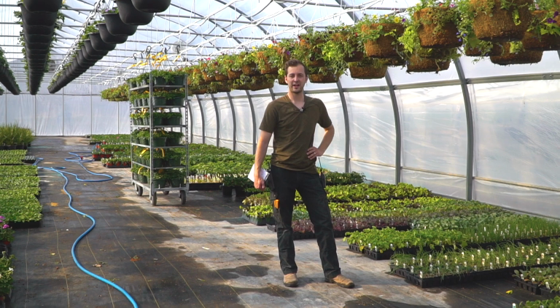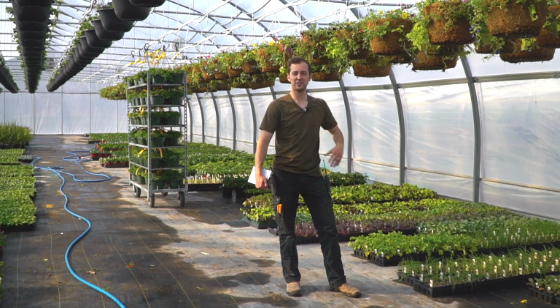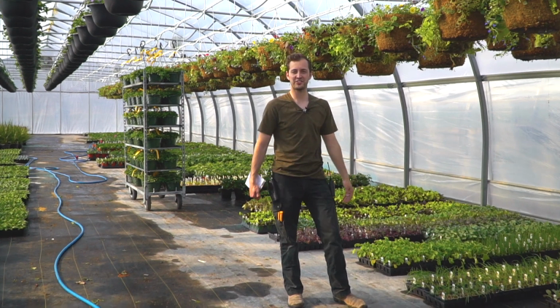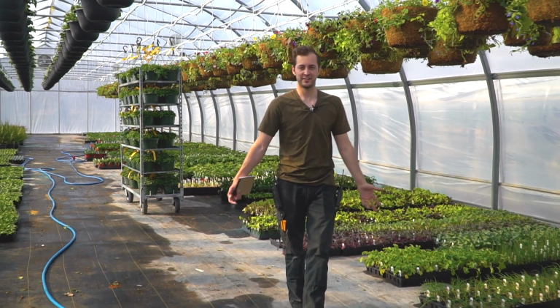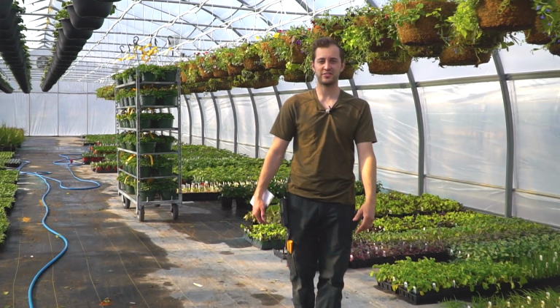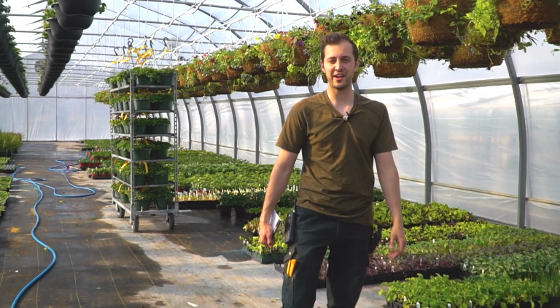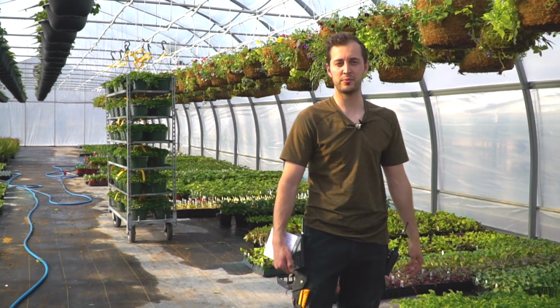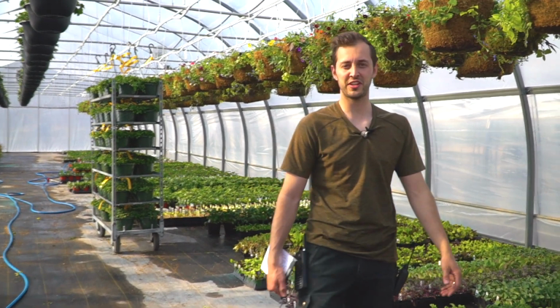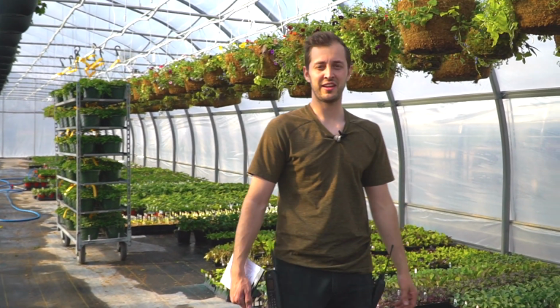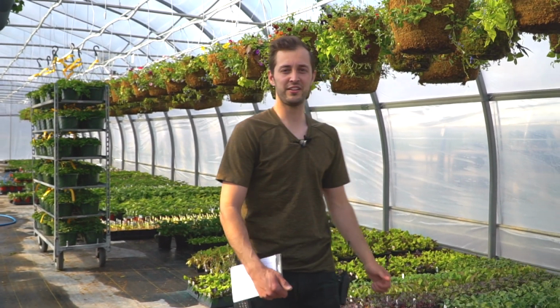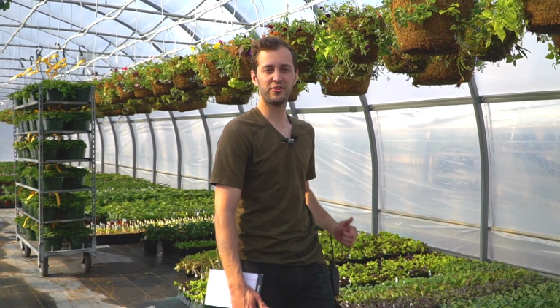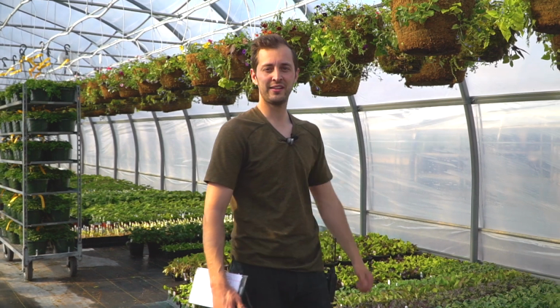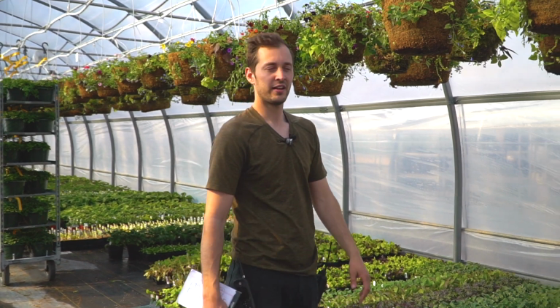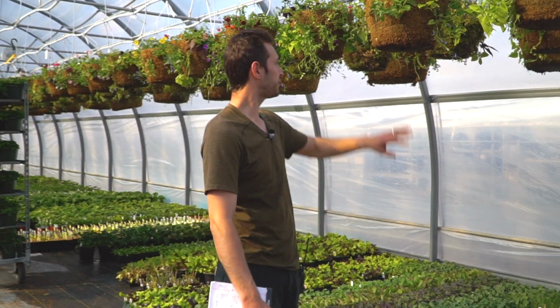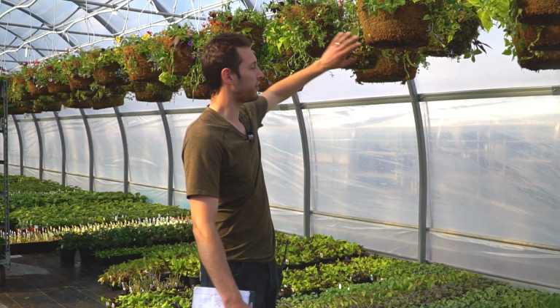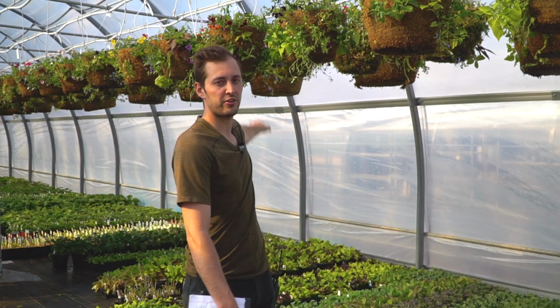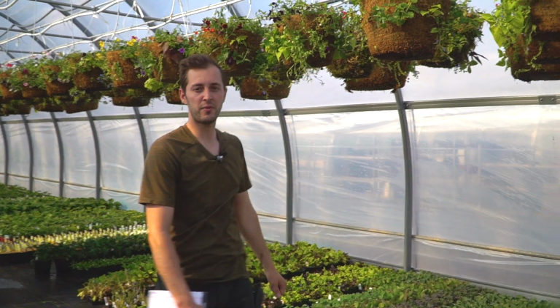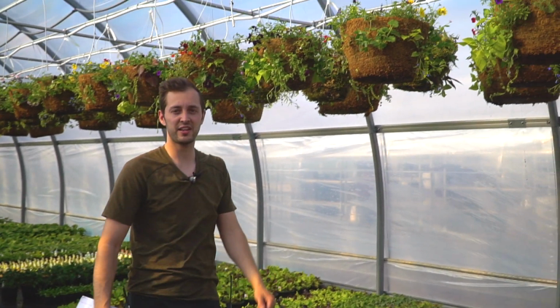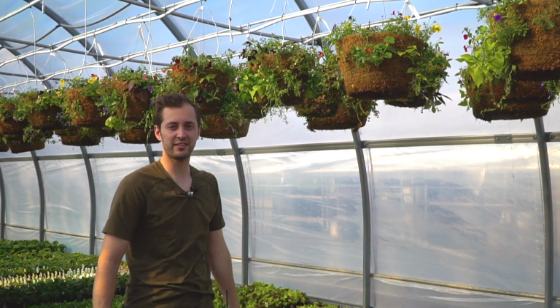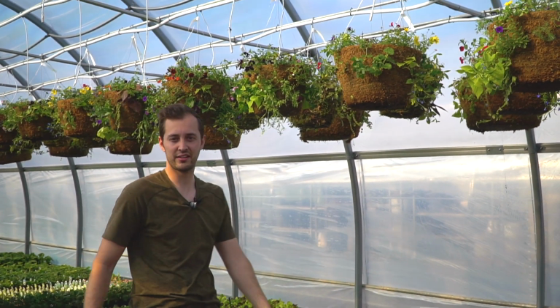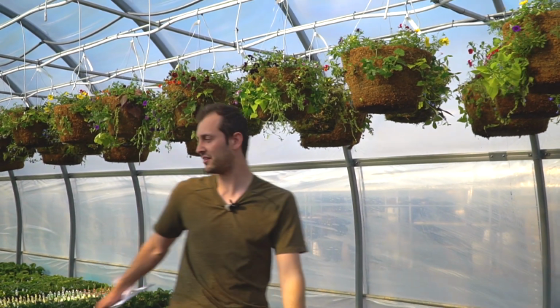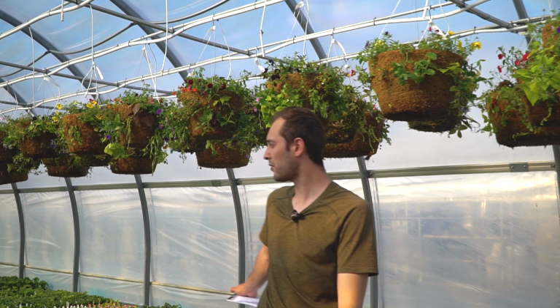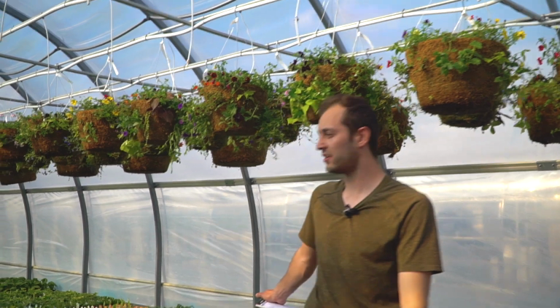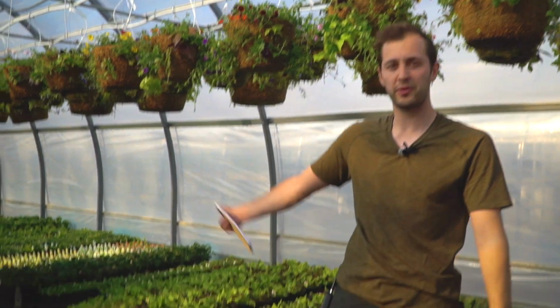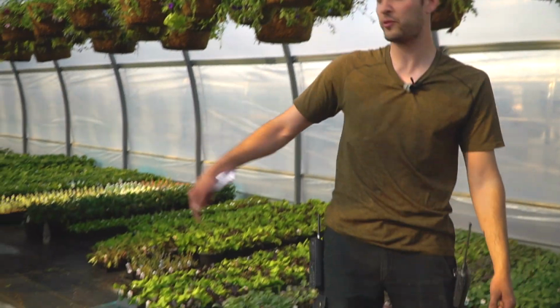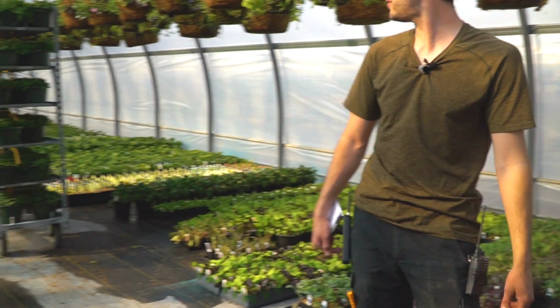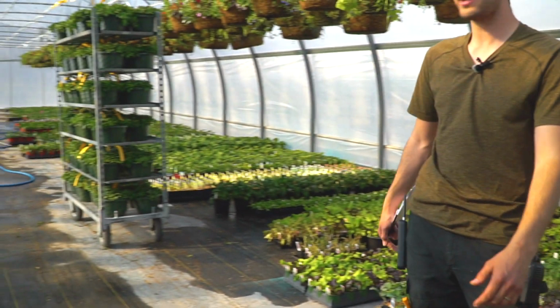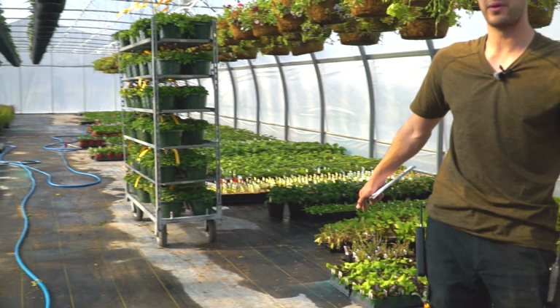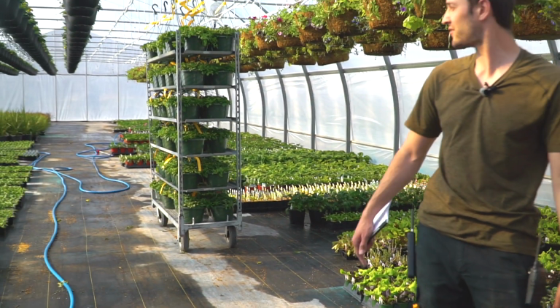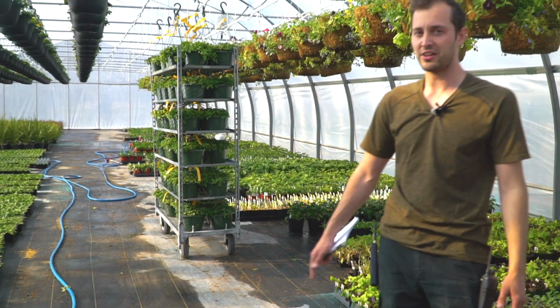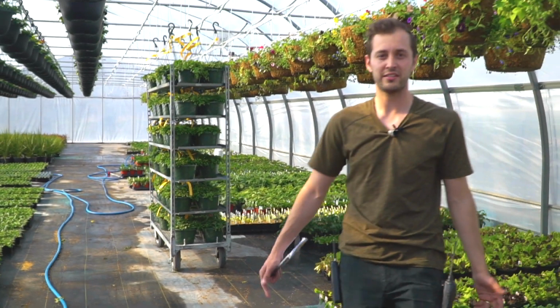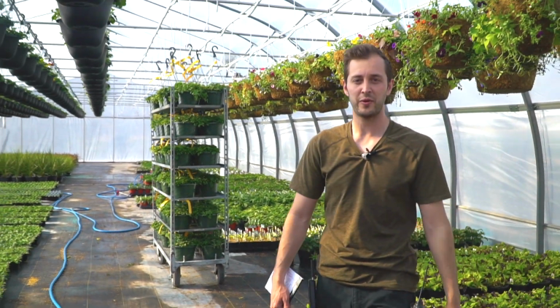Hi fellow gardeners. Today the sun is shining — it's a beautiful day and everybody's thinking green. We just brought in a big crop of moss hanging baskets. This is our growing facility. I'm growing lots of wave petunias right now, perennials, and lots of great stuff on the way.